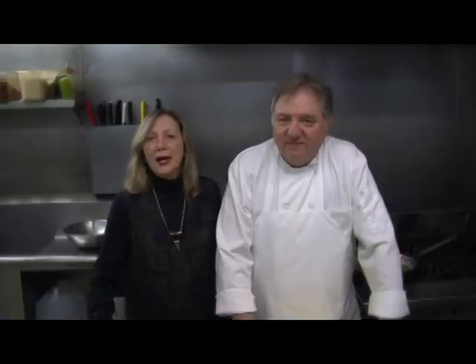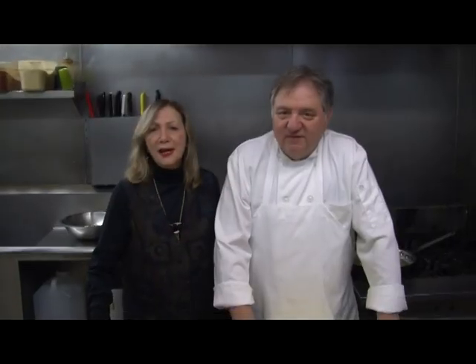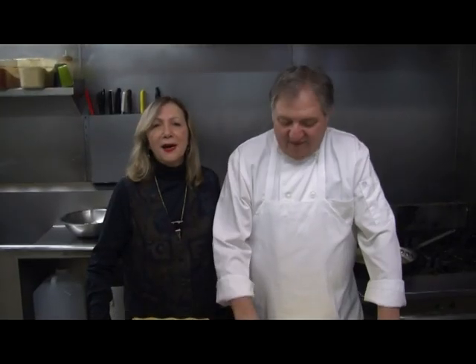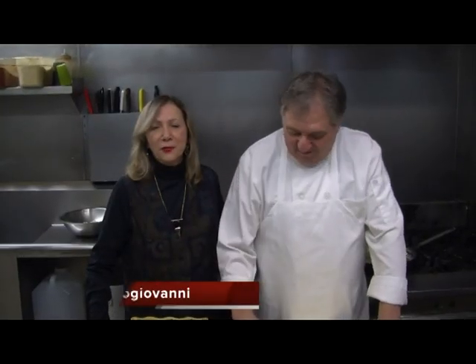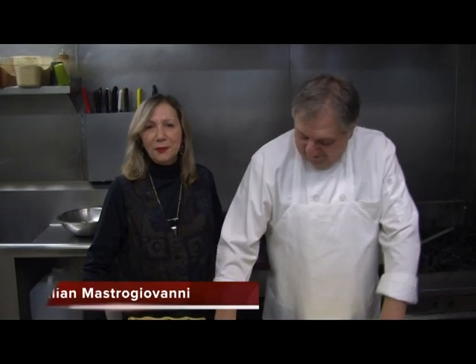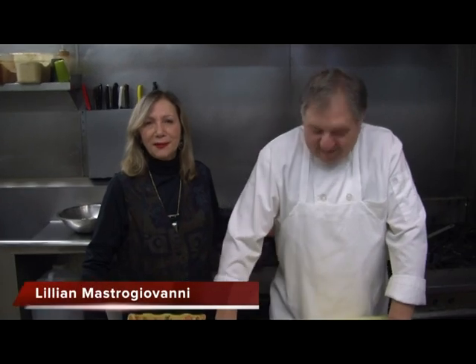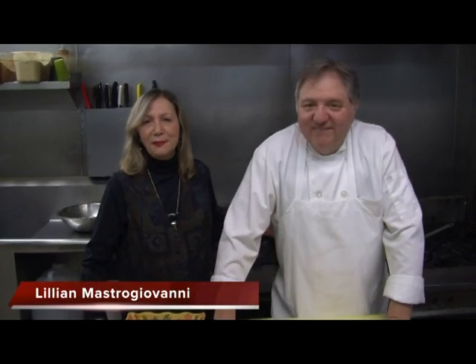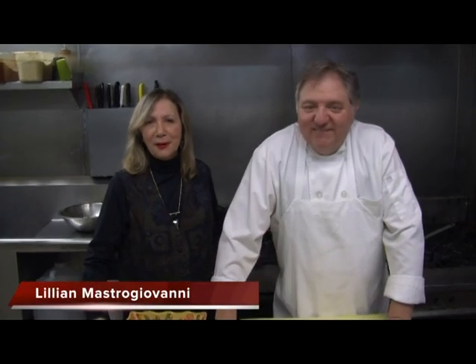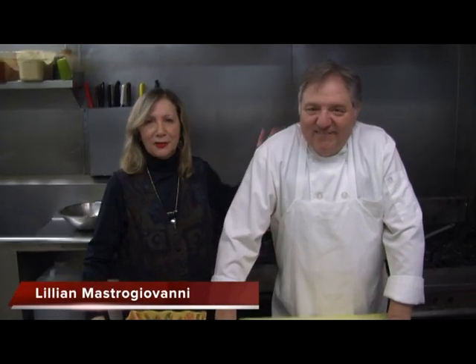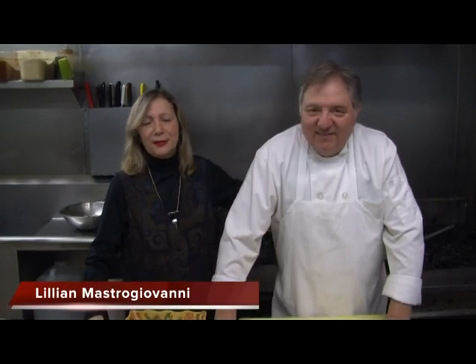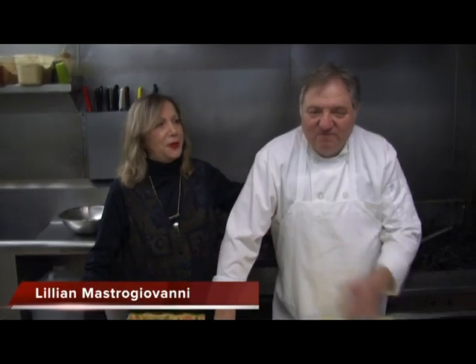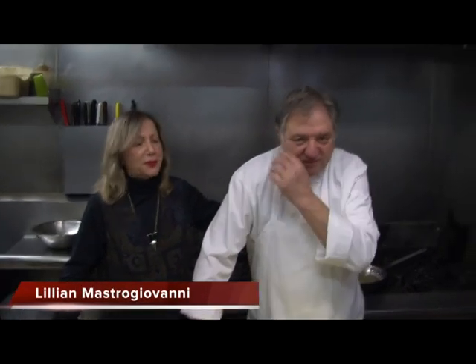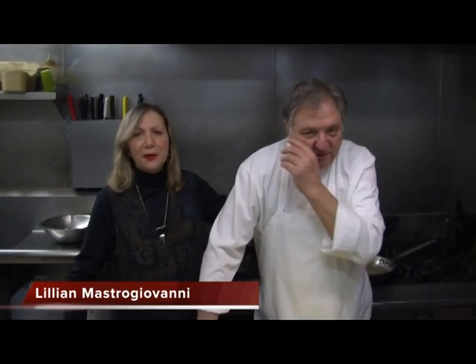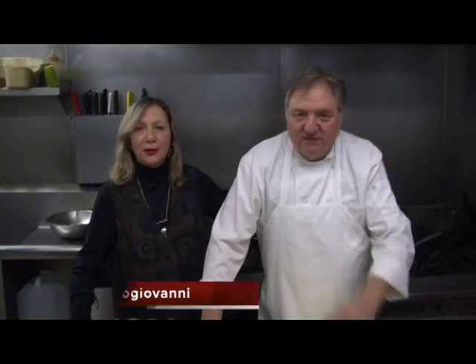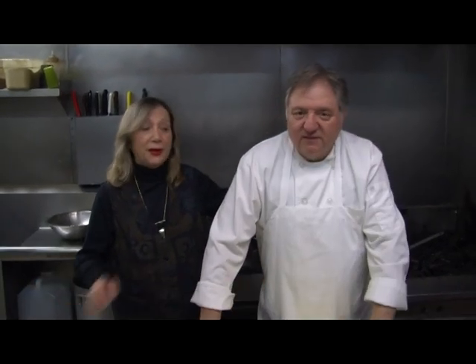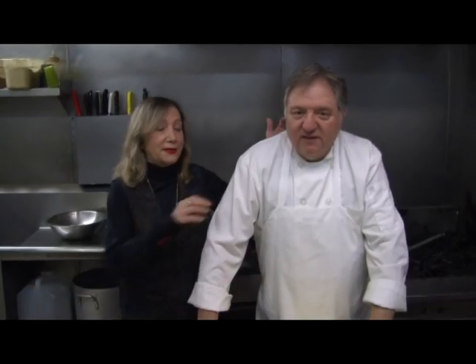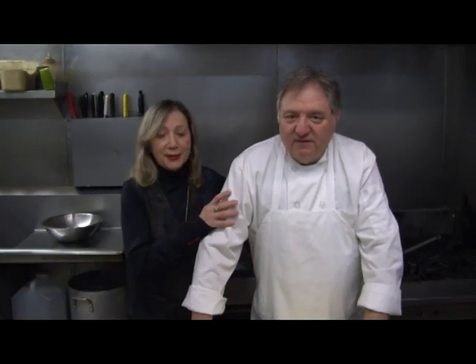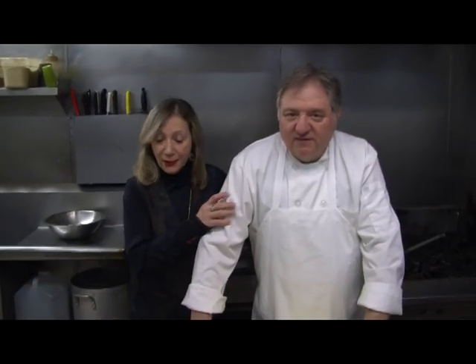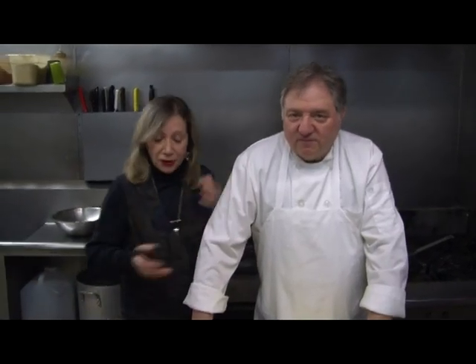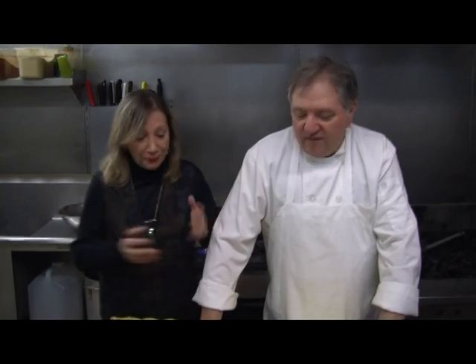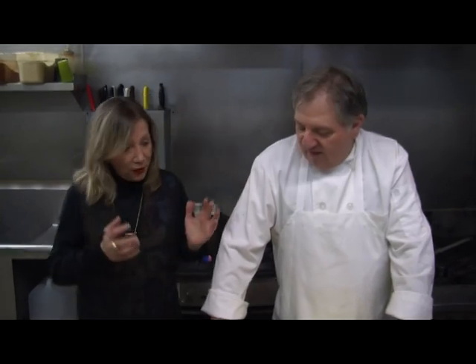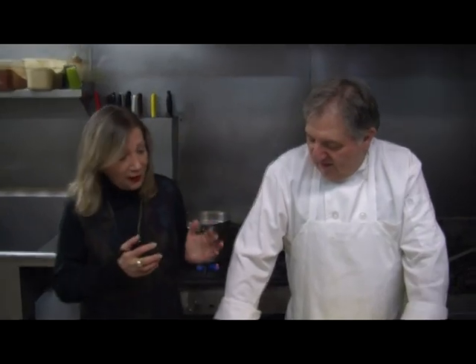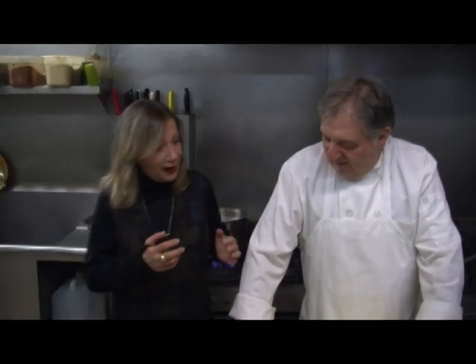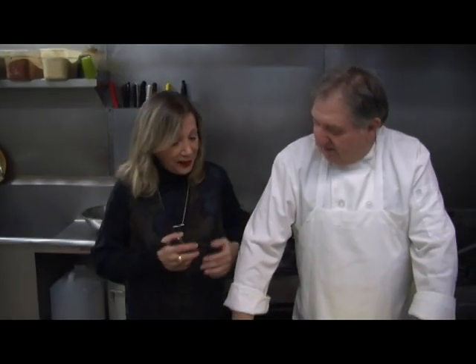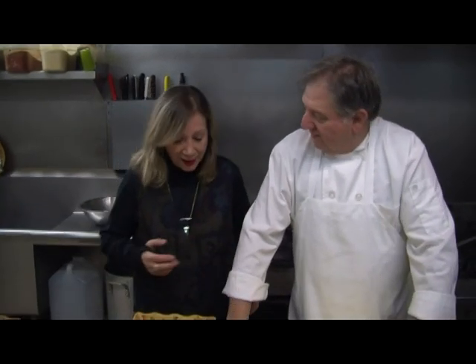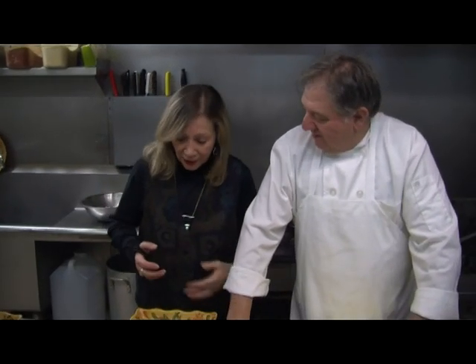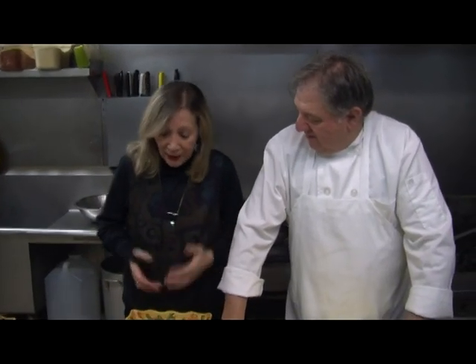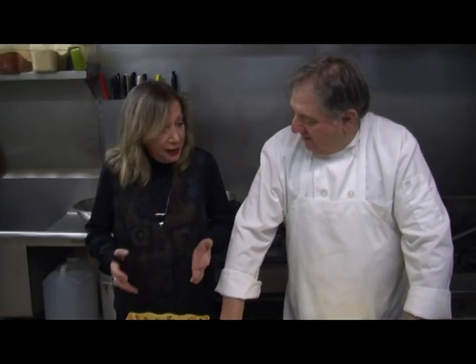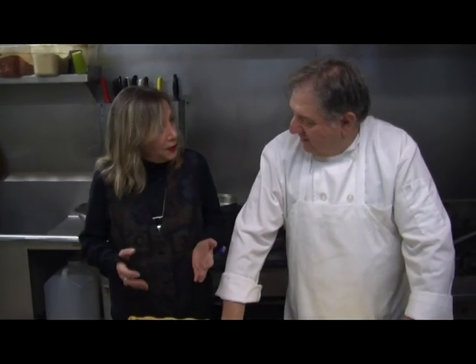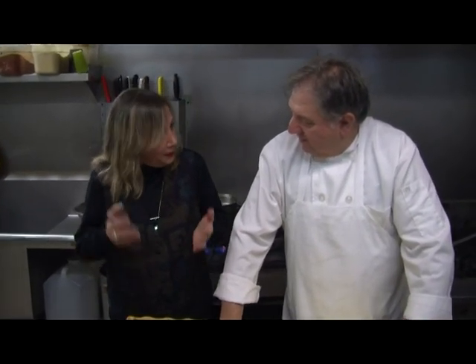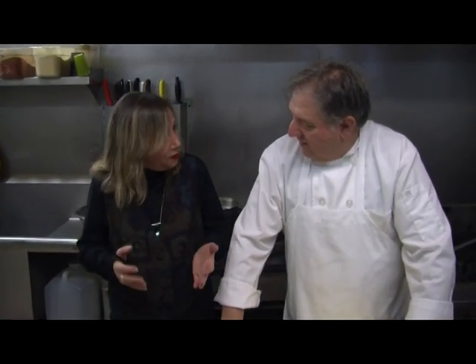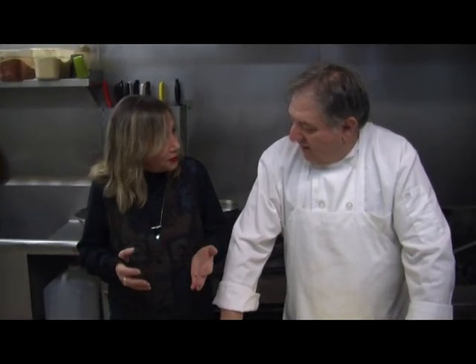Hey, everybody, and welcome back to Eat My Pasta, where we tape here at Sappoy Ravioli. I've got Dominic here, Chef Boy Oh Boy, if you ask me. And Dominic, today we're doing meatballs, or?